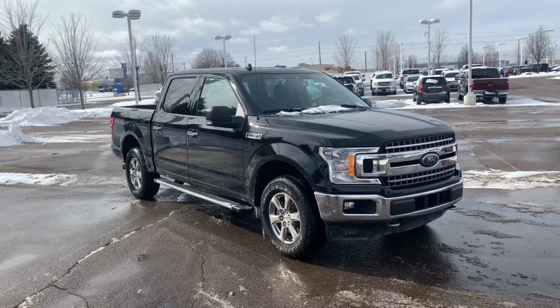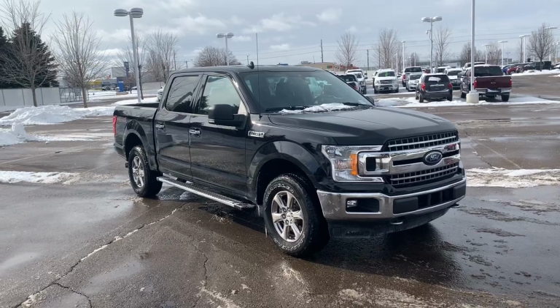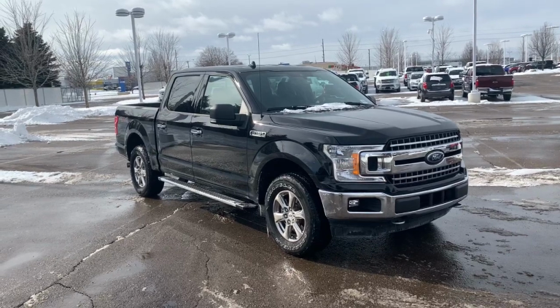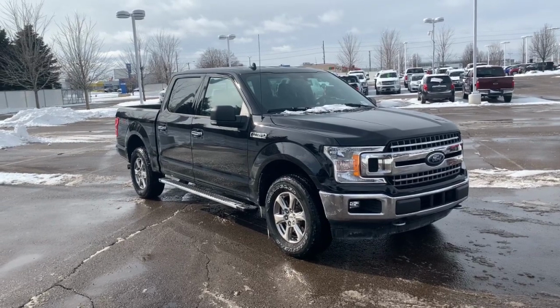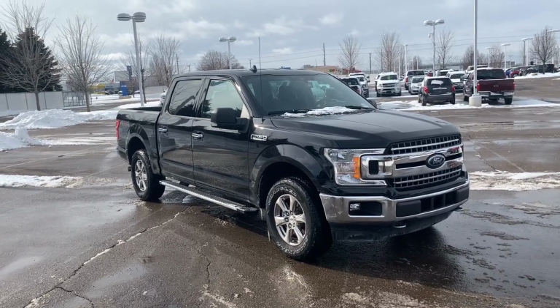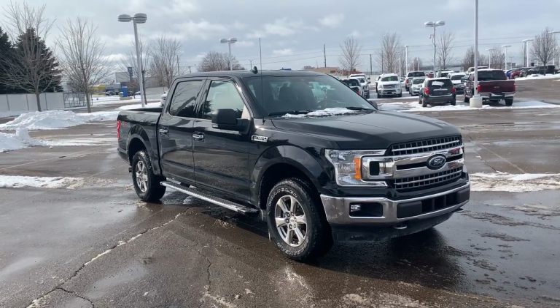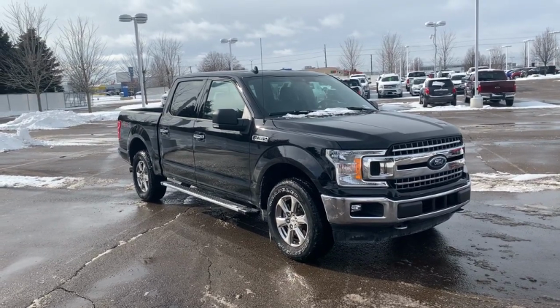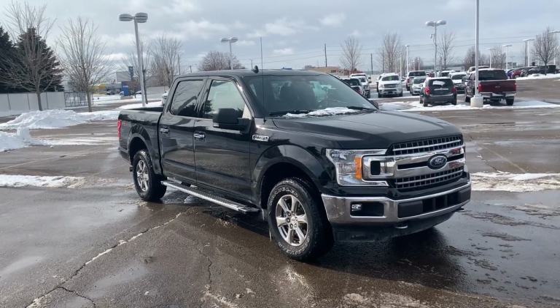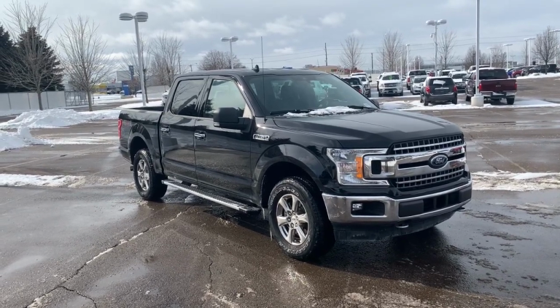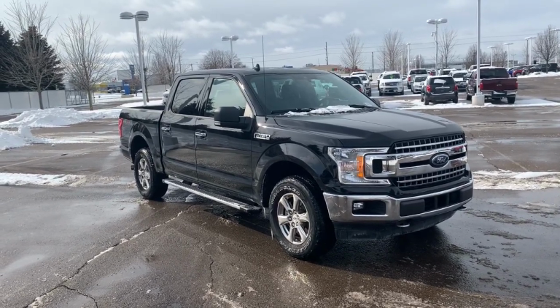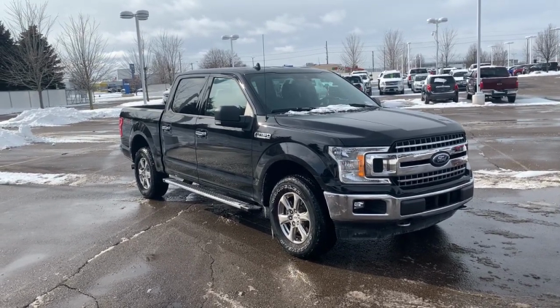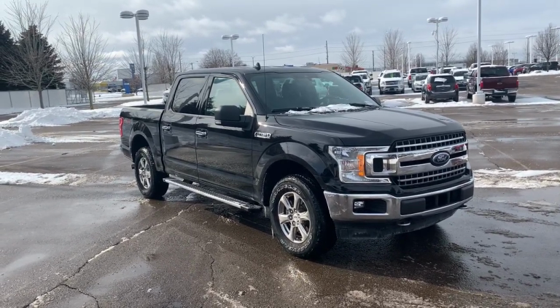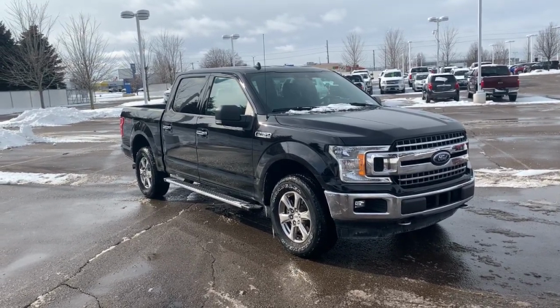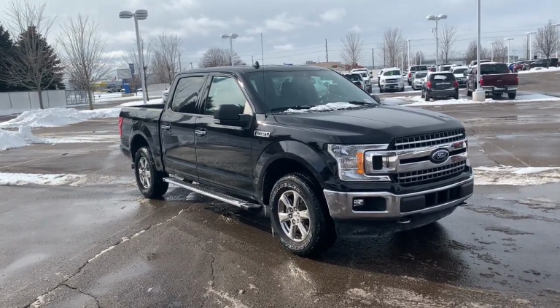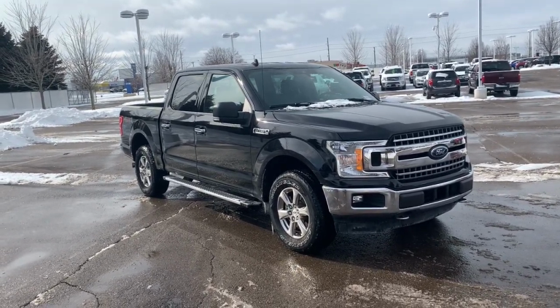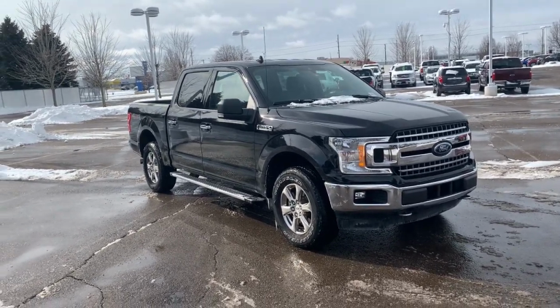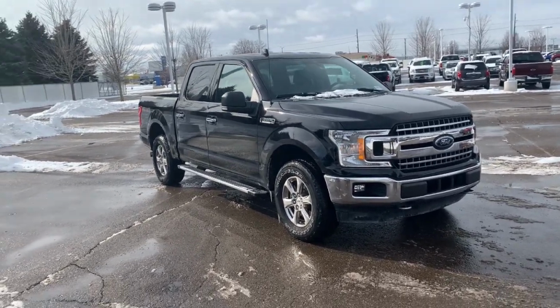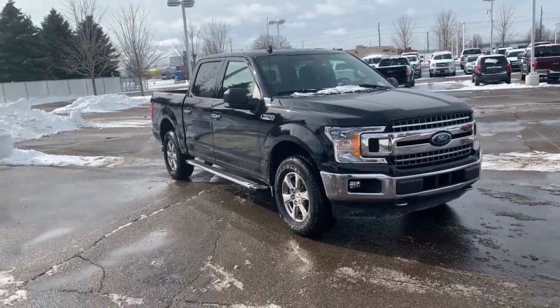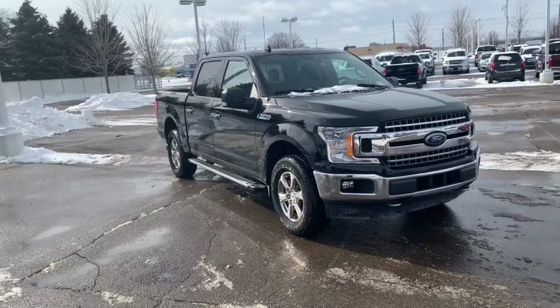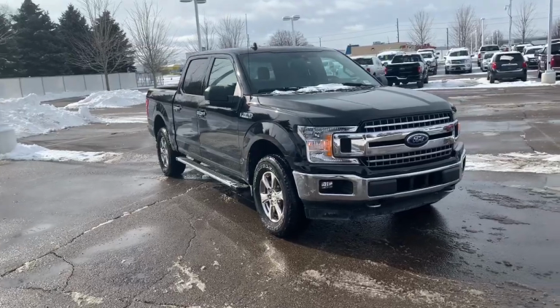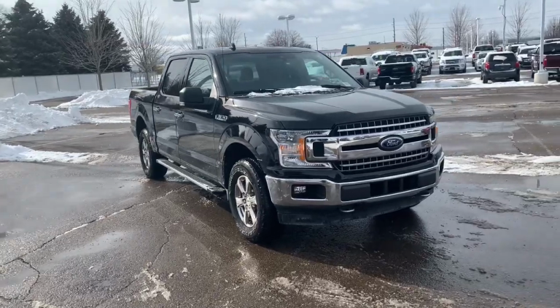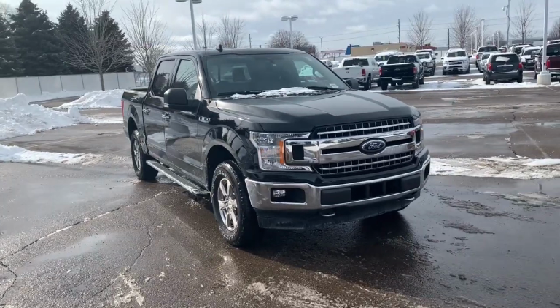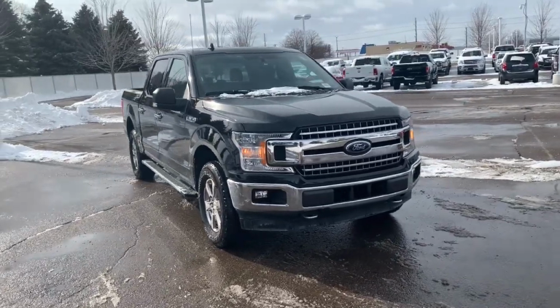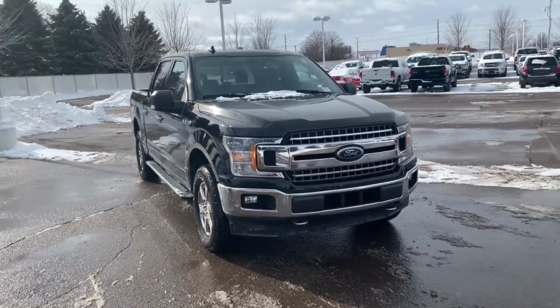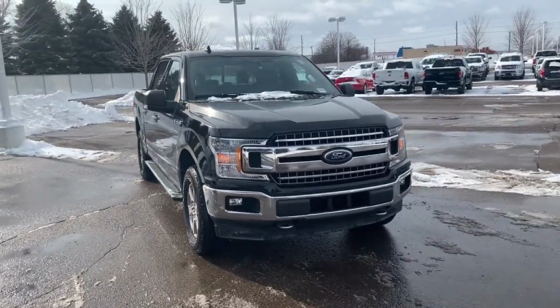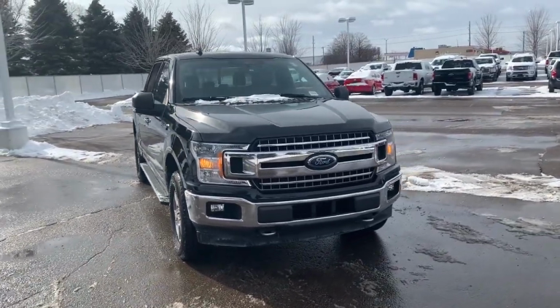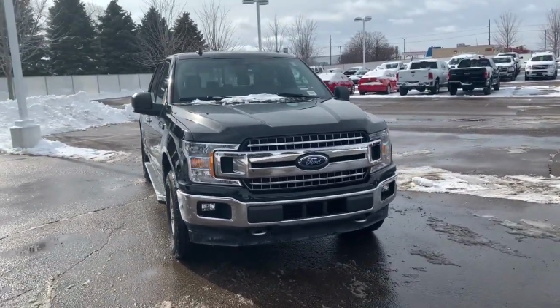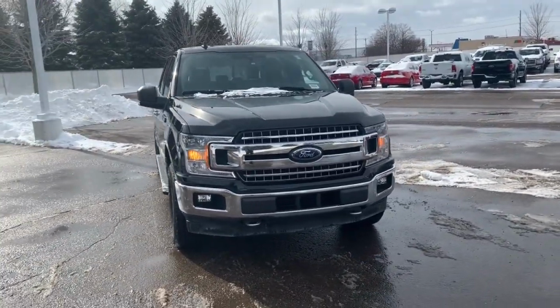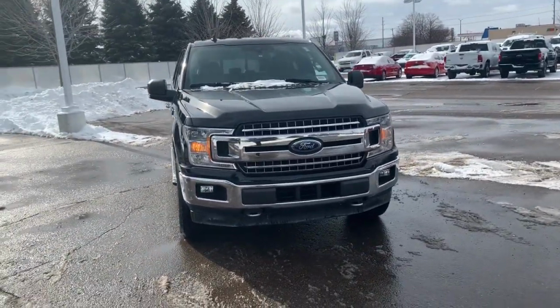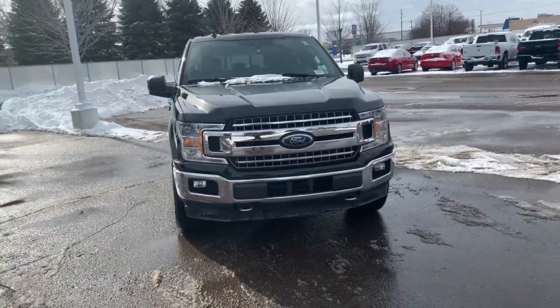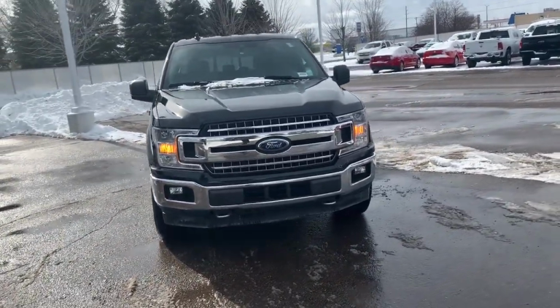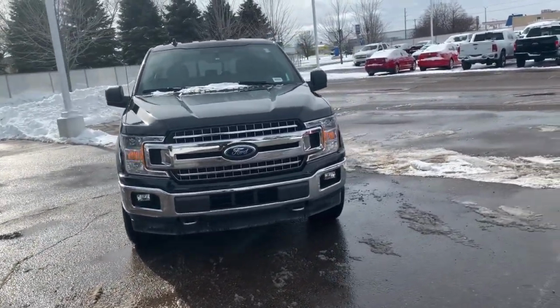Get acquainted with the 2020 Ford F-150. This vehicle is an outstanding buy with fewer than 20,000 miles on the odometer.